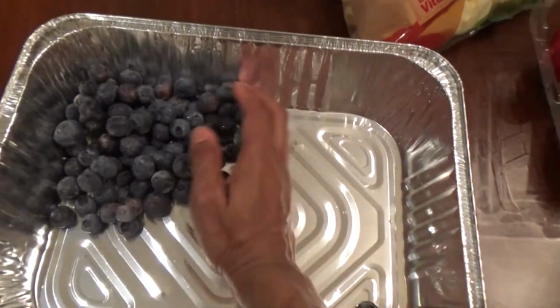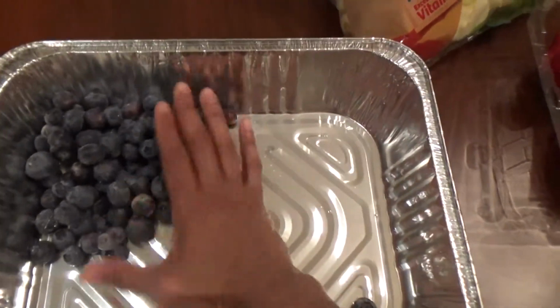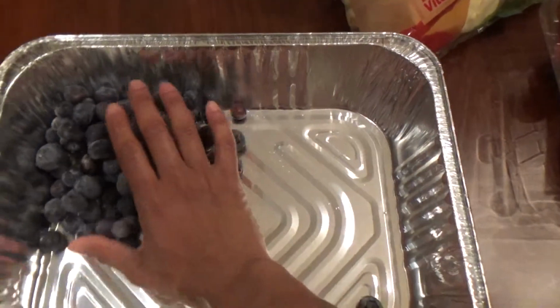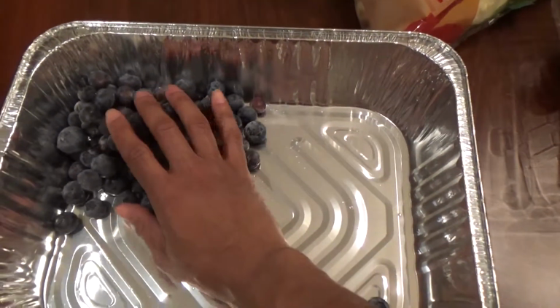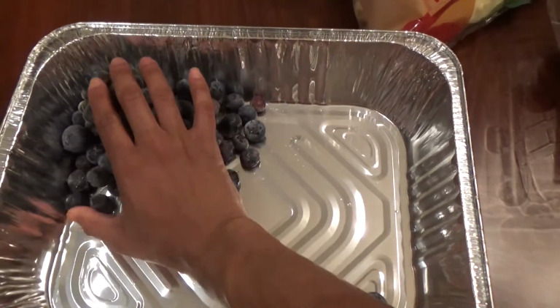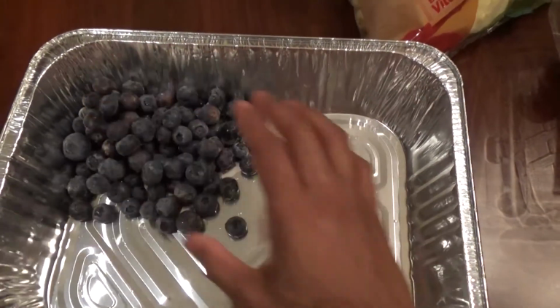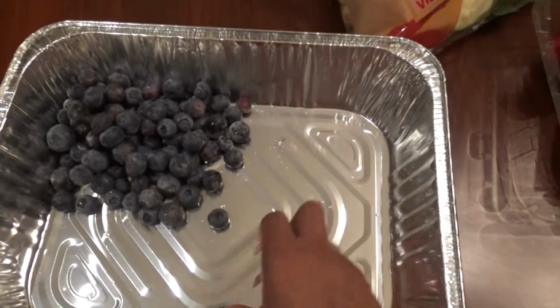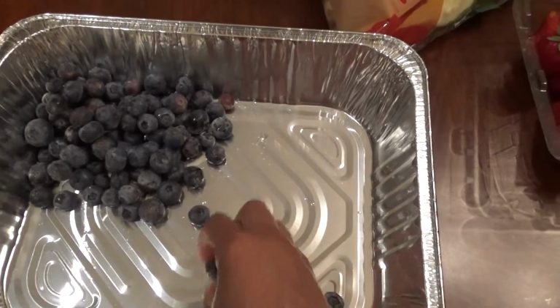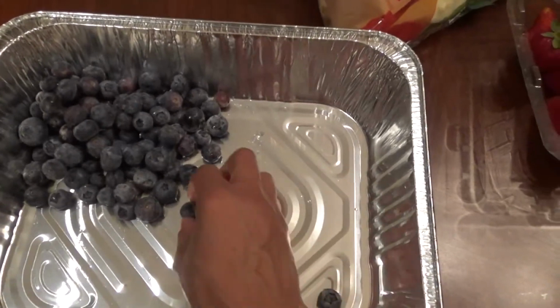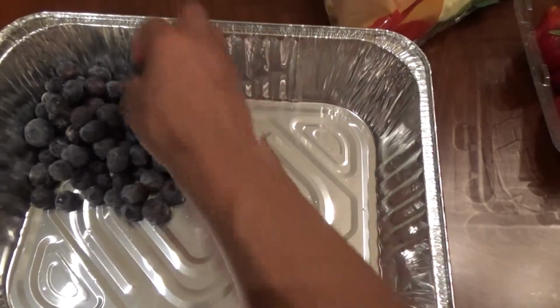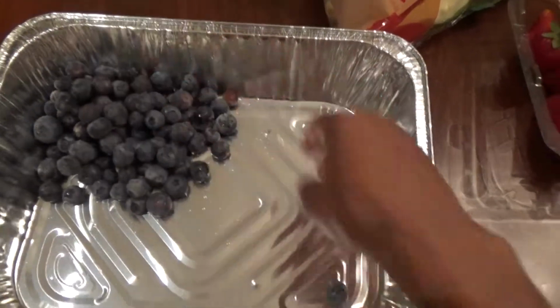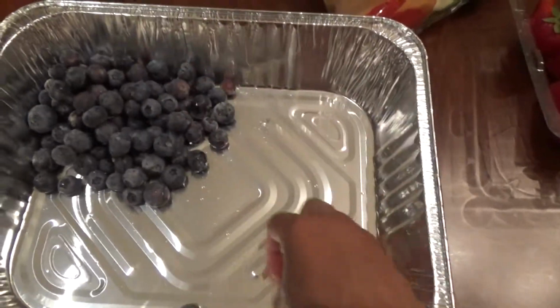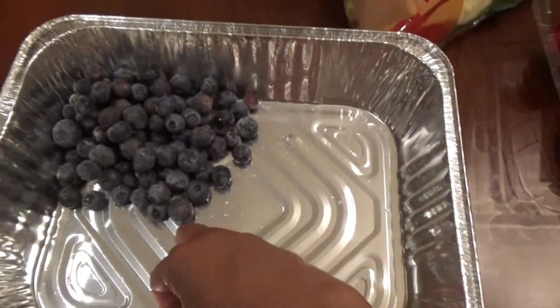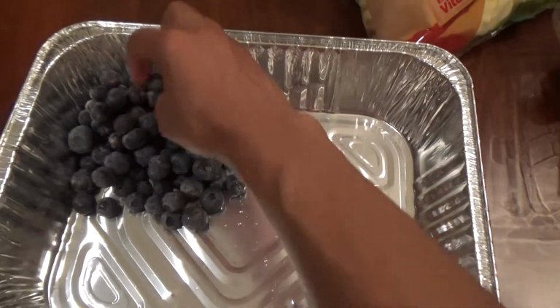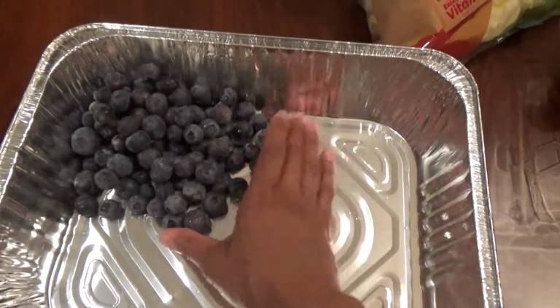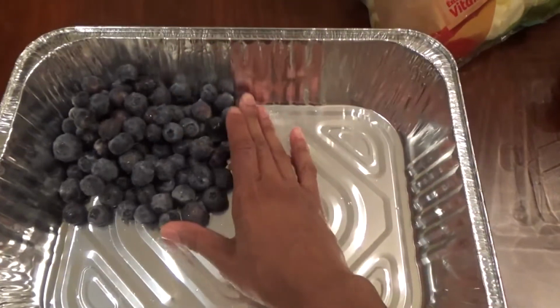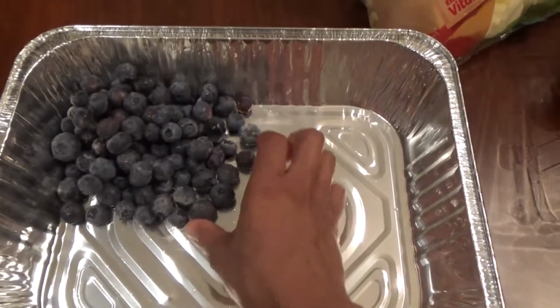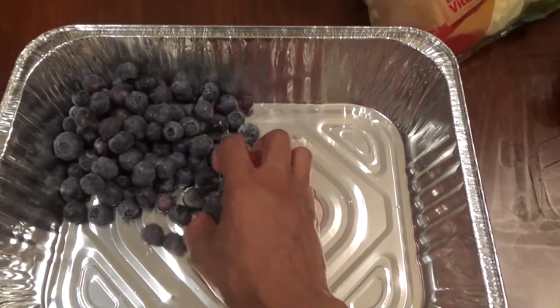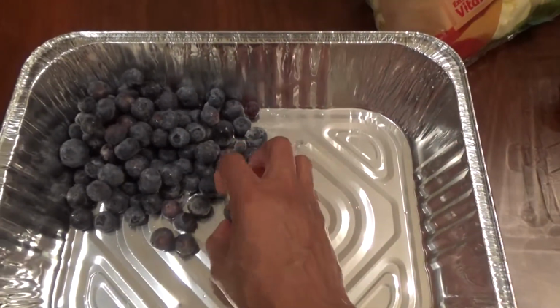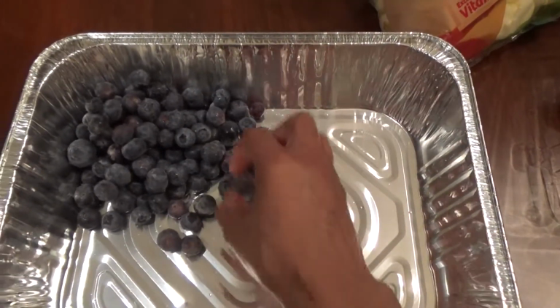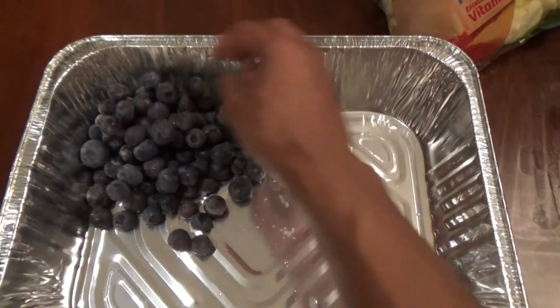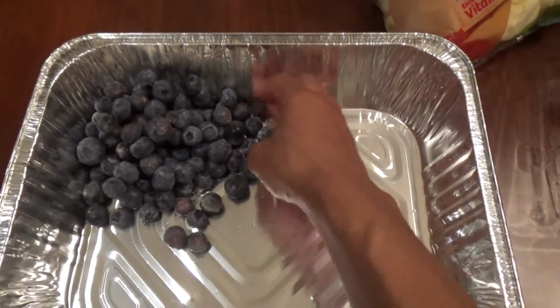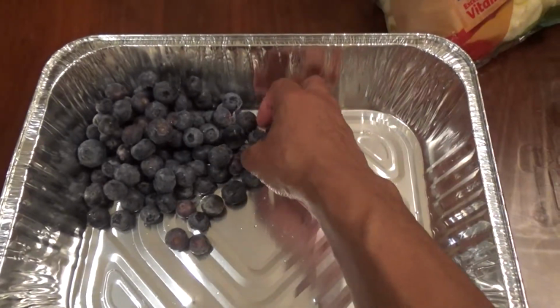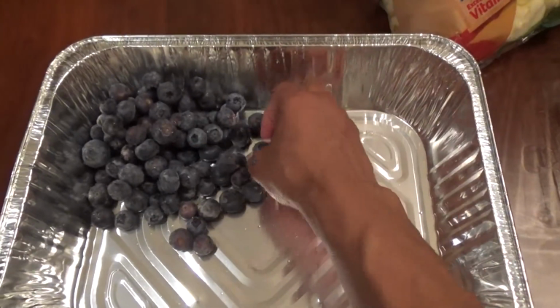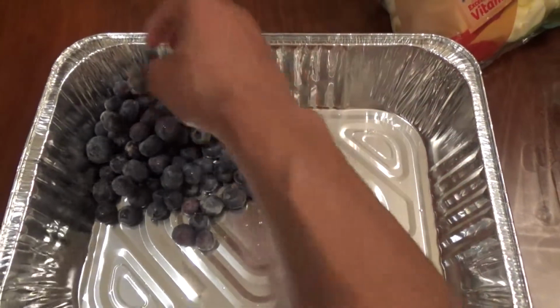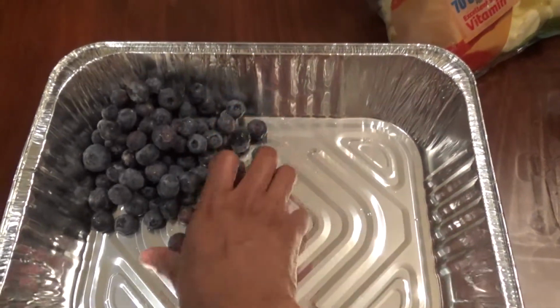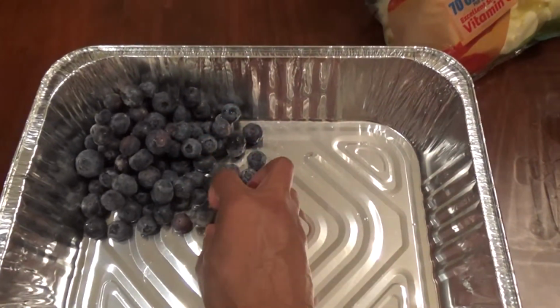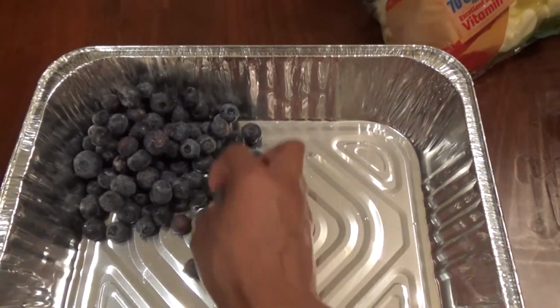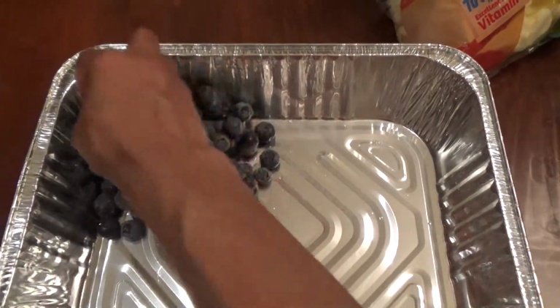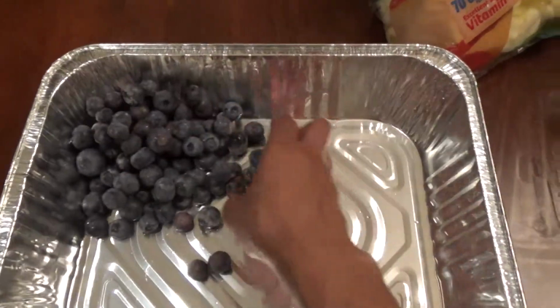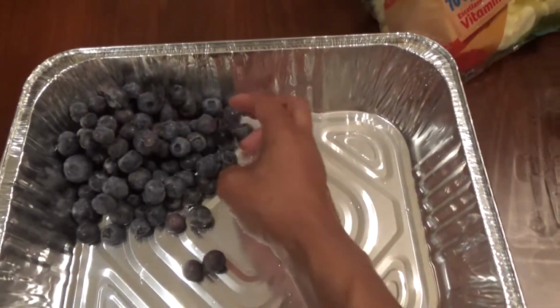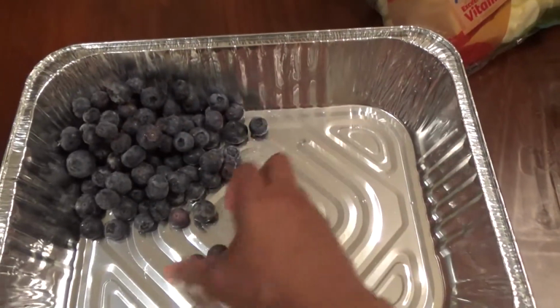So this is going to go right in the refrigerator. And you can obviously do this on Memorial Day, 4th of July, or even Labor Day.